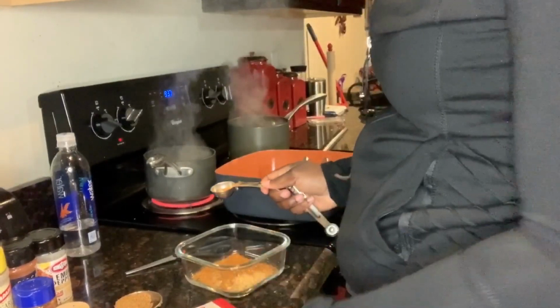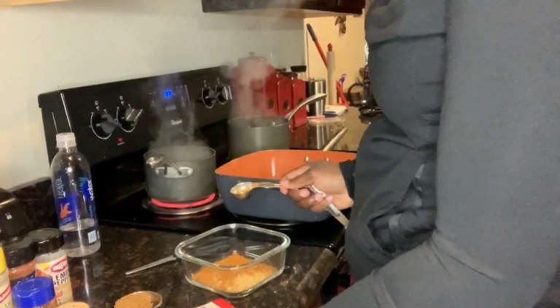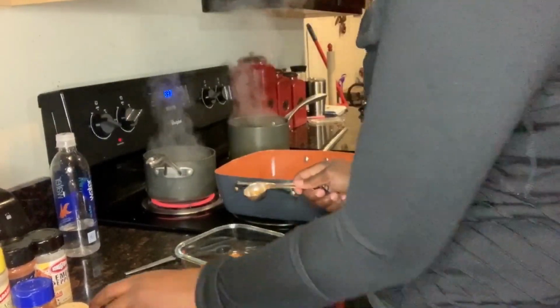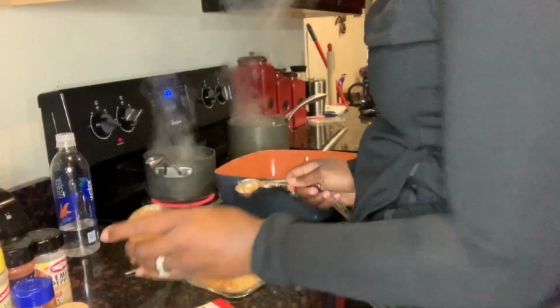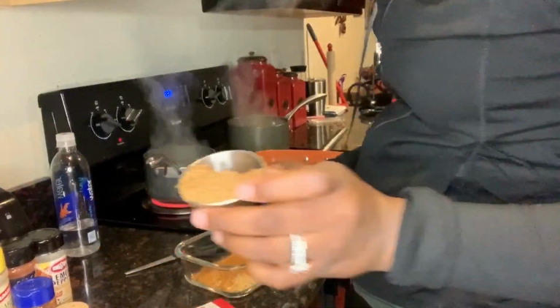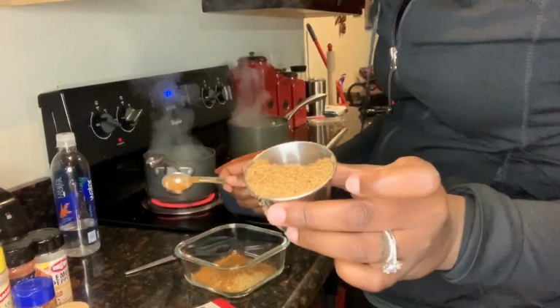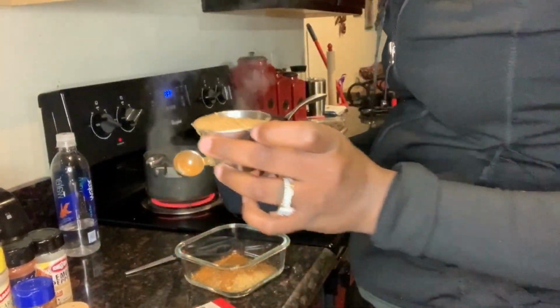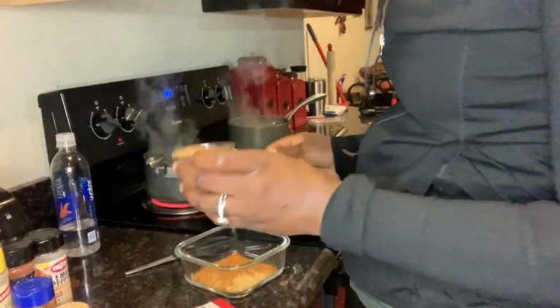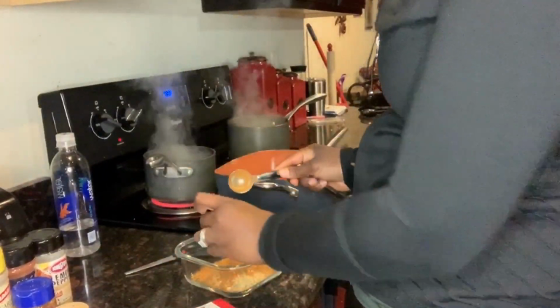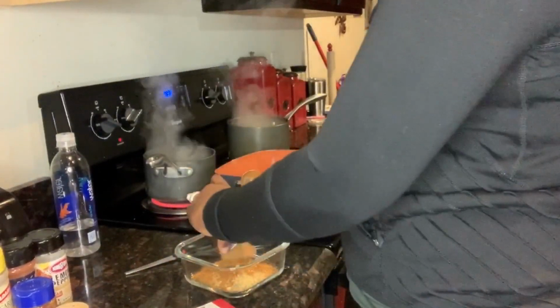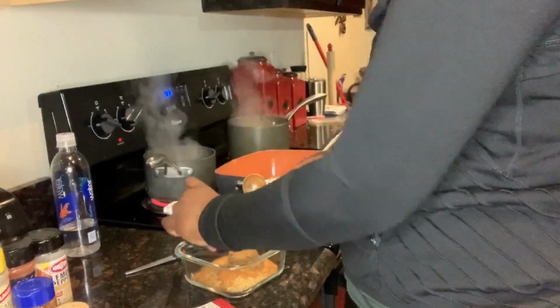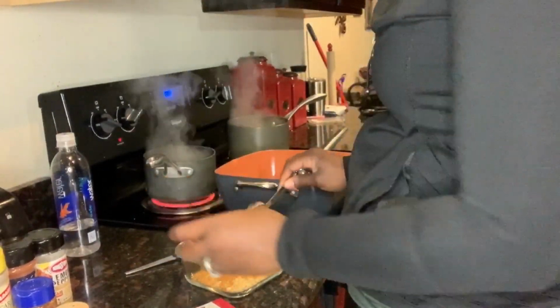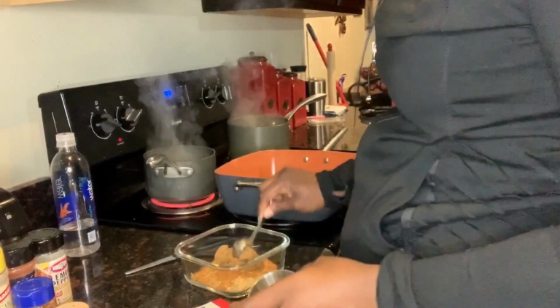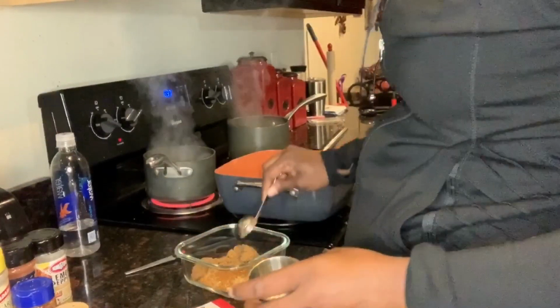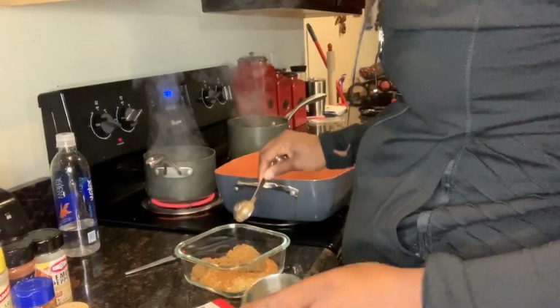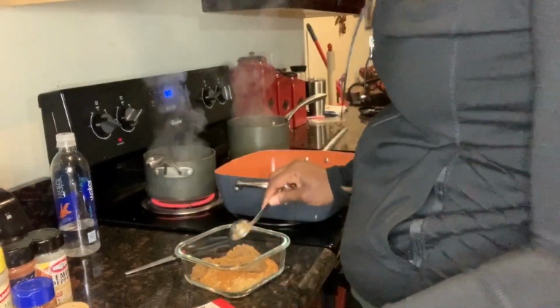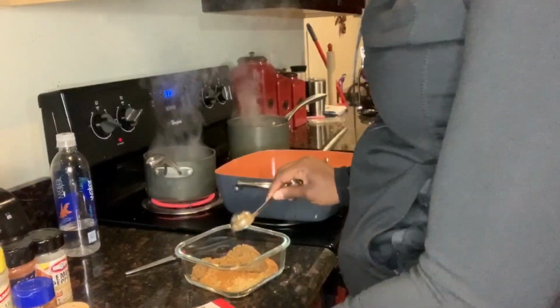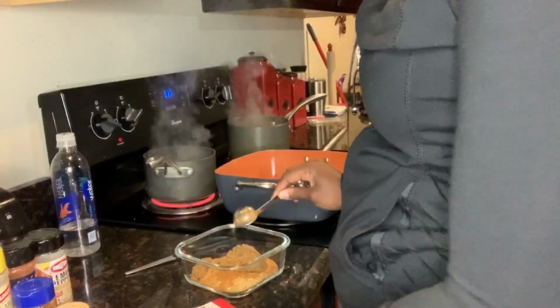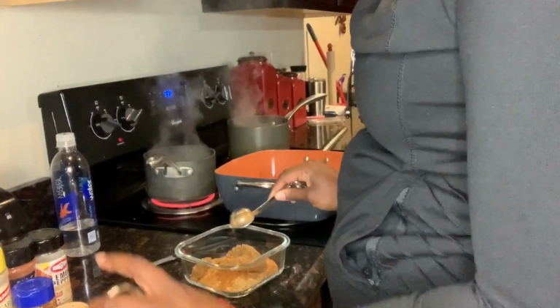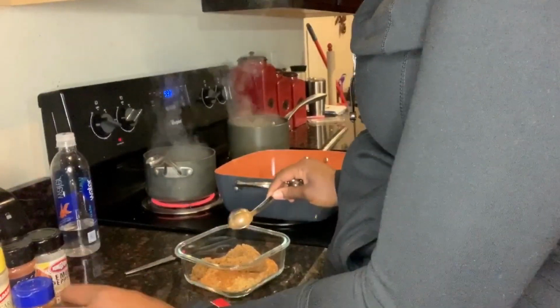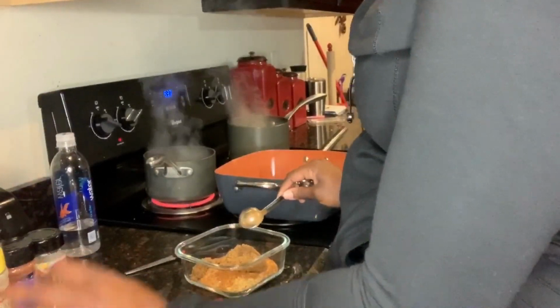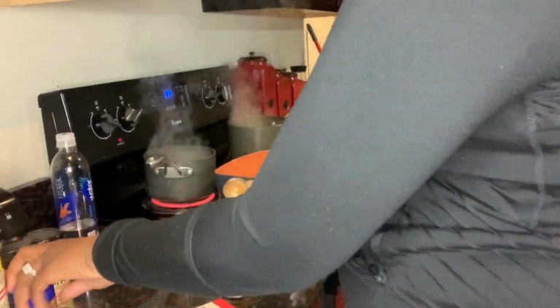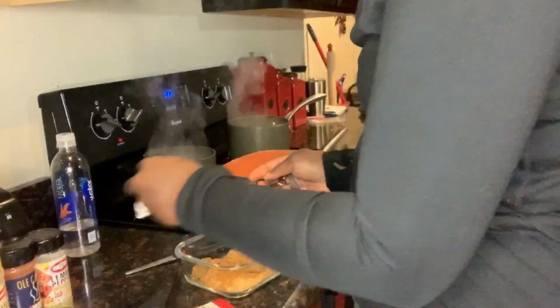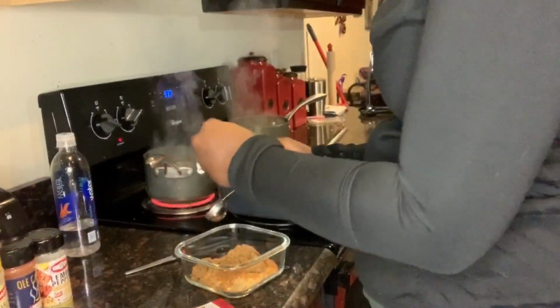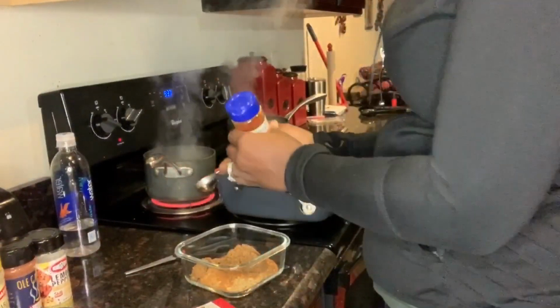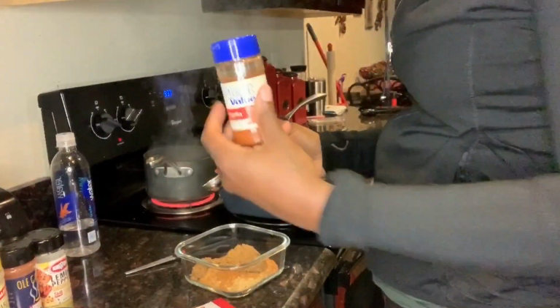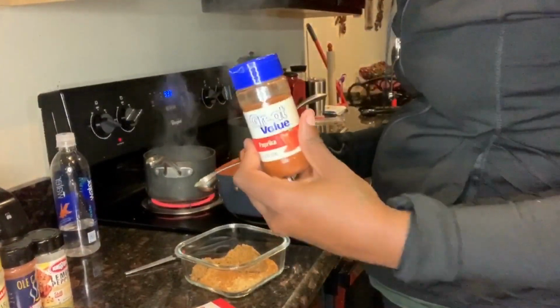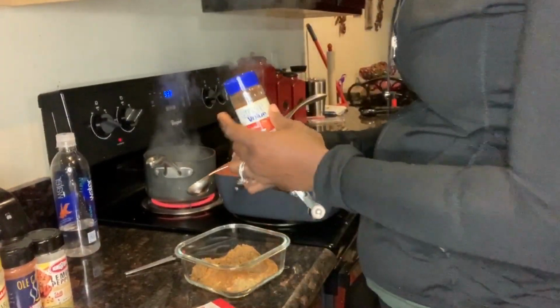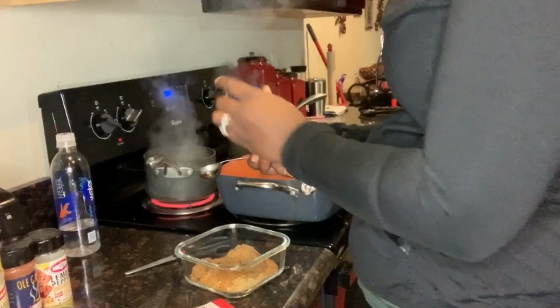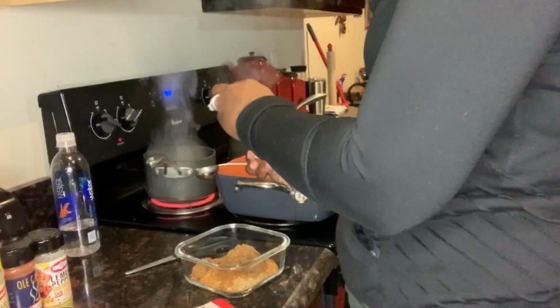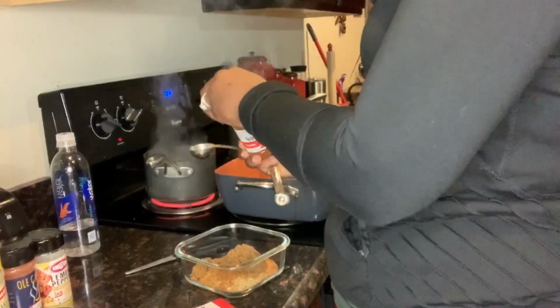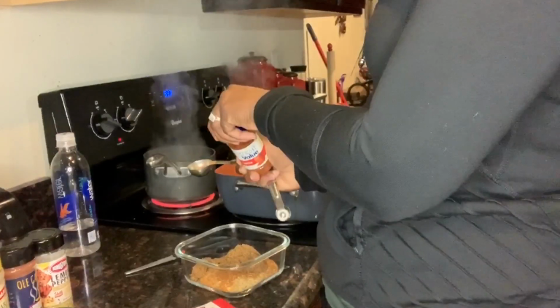Cayenne pepper. Brown sugar — I'm going to use a lot of brown sugar because I do like the sweet. I got my cayenne pepper. Paprika.